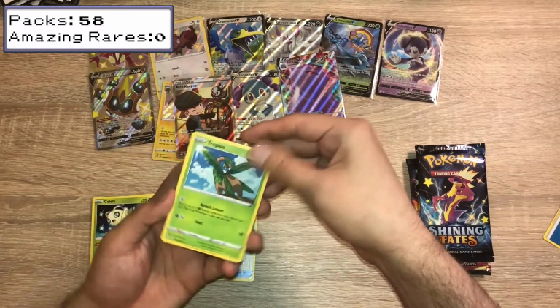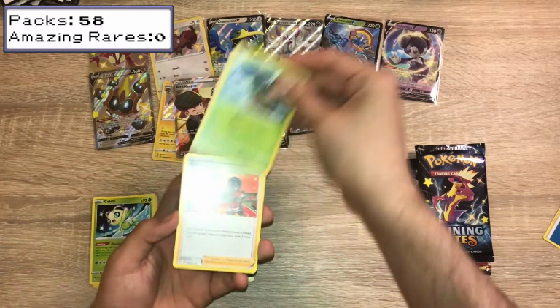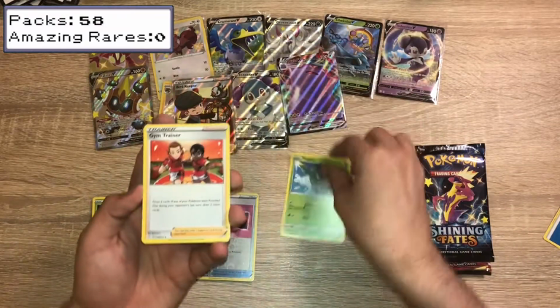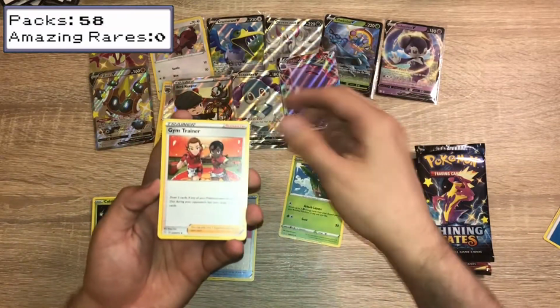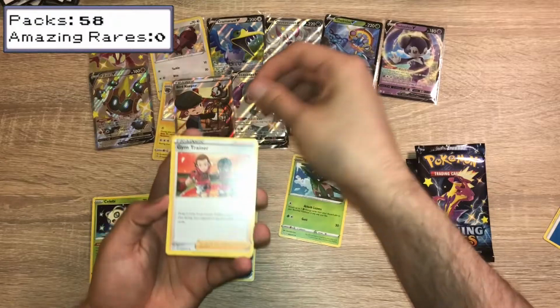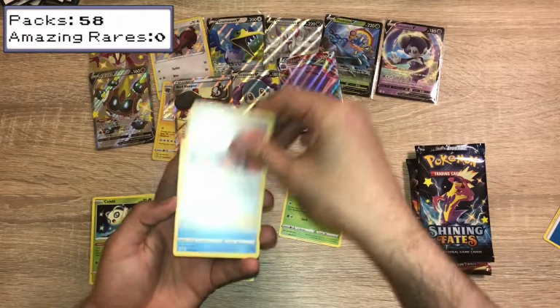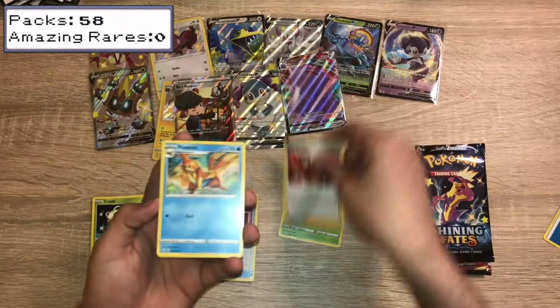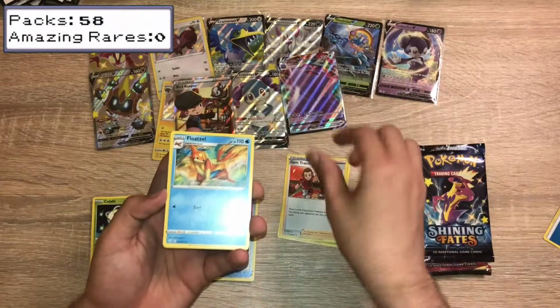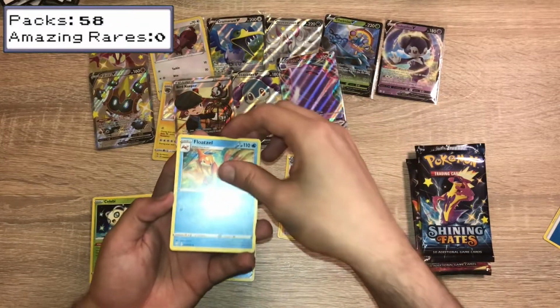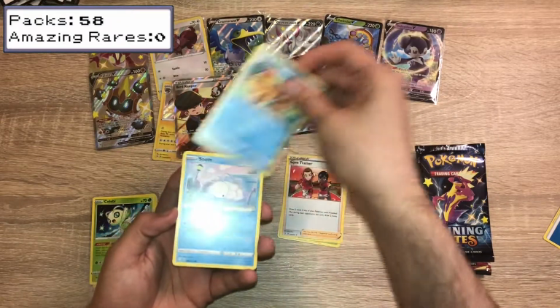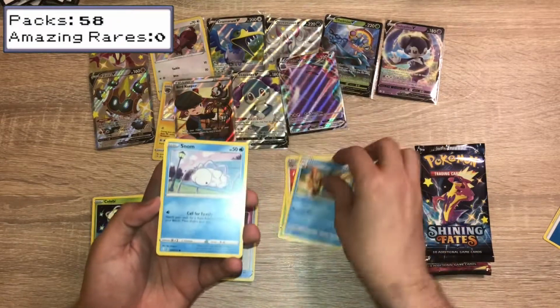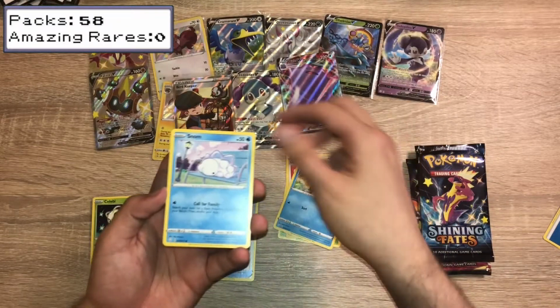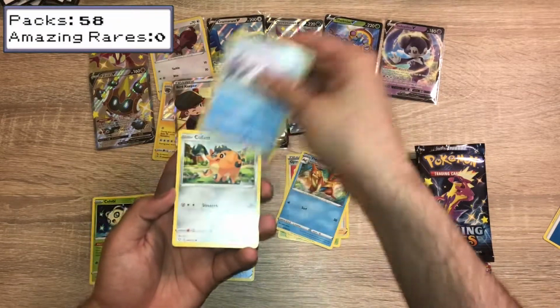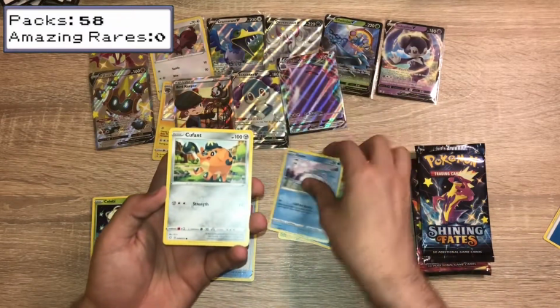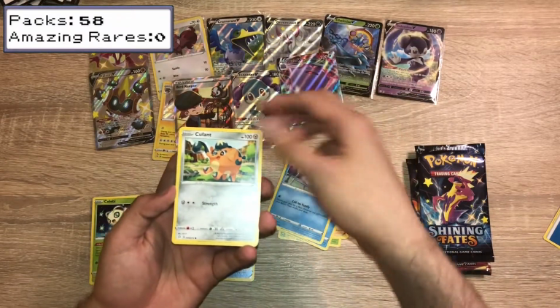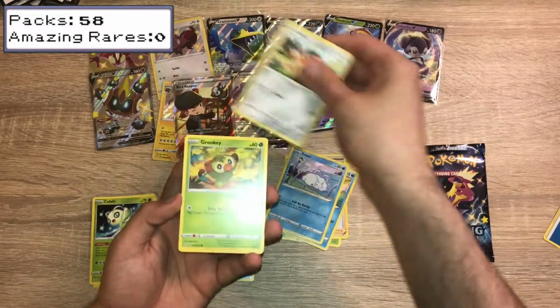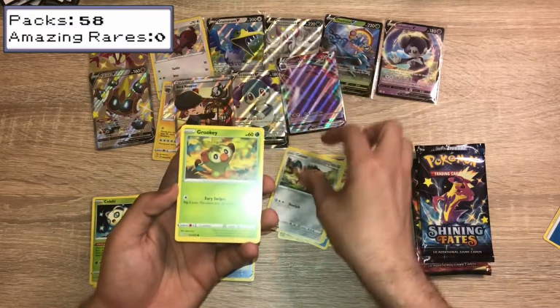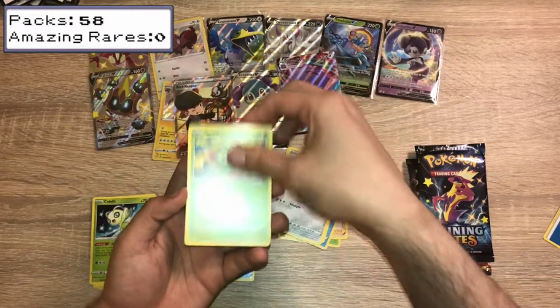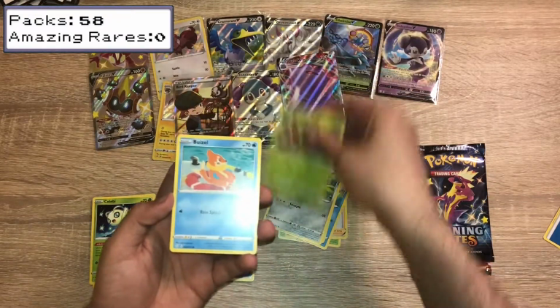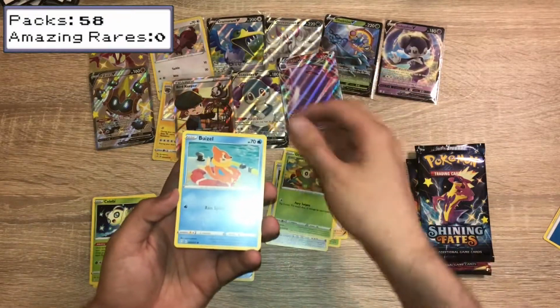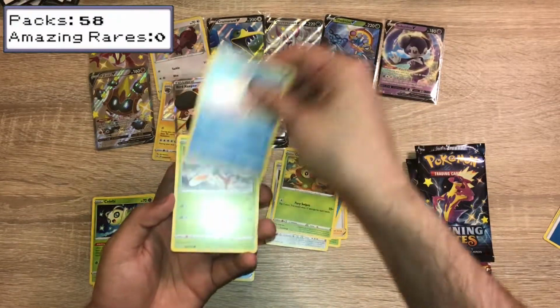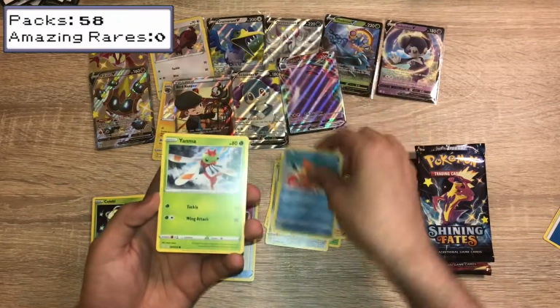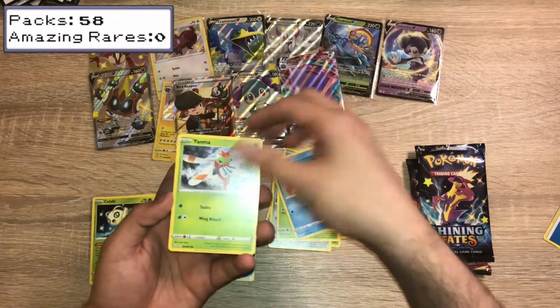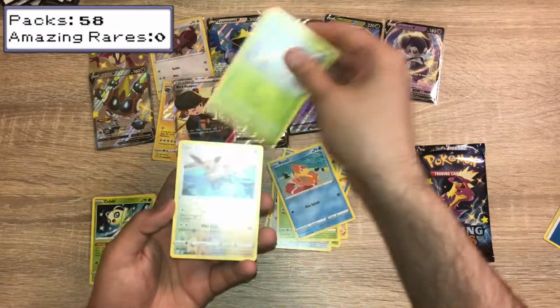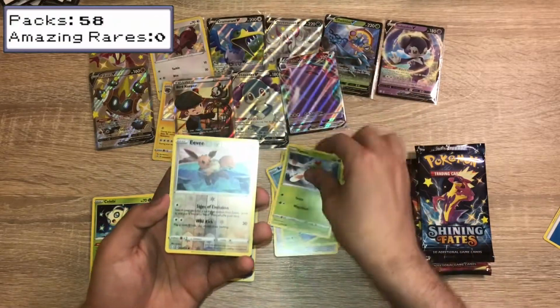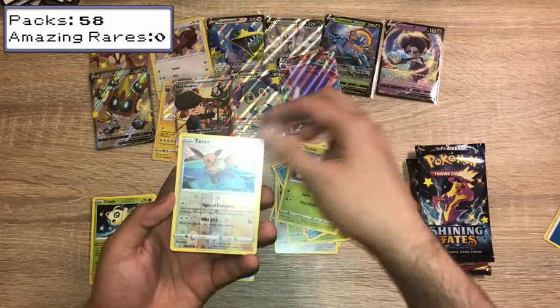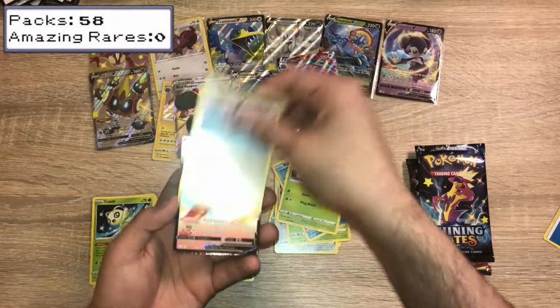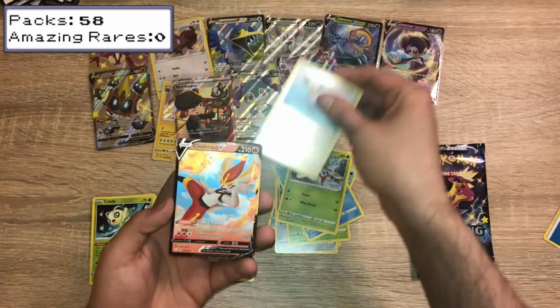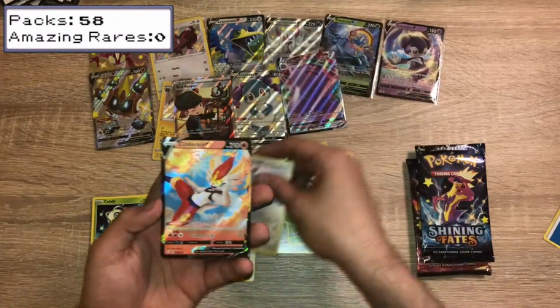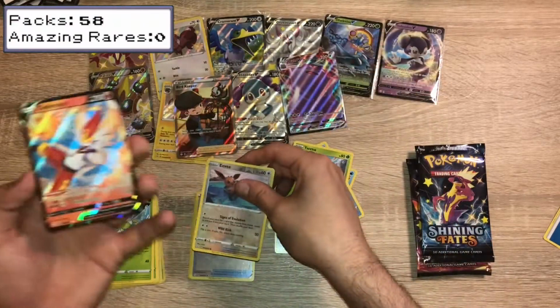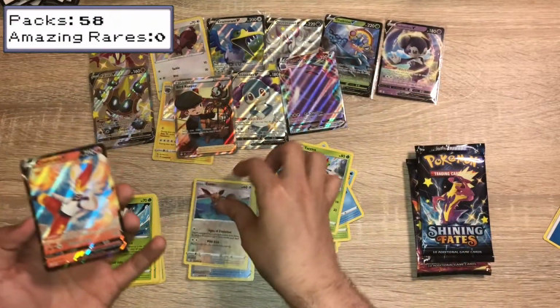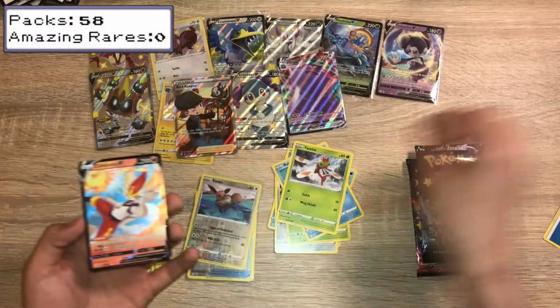Trapius, Gym Trainer, Floatzel, Snom, Kufant, Grookey, Buizel, Yanma, Reverse Holo Eevee, and a Cinderace V.